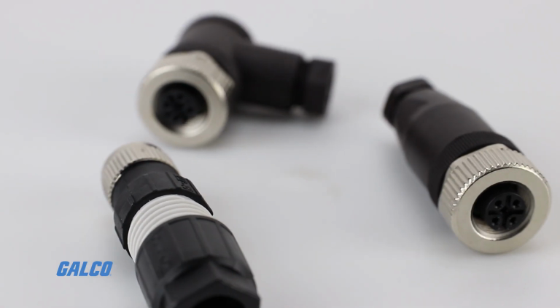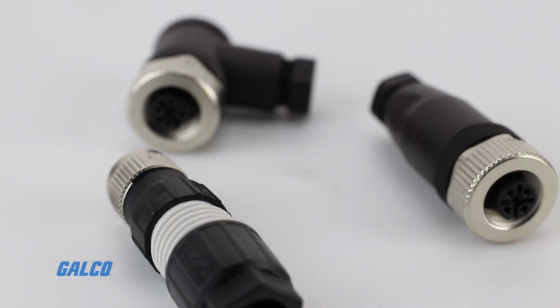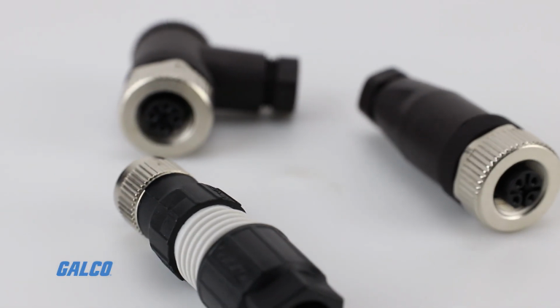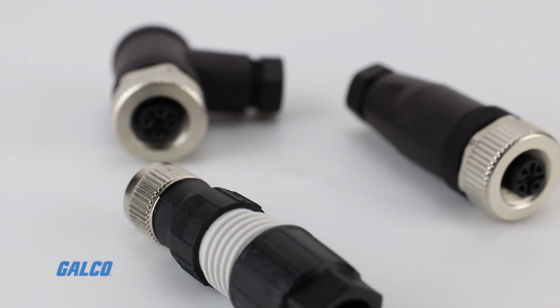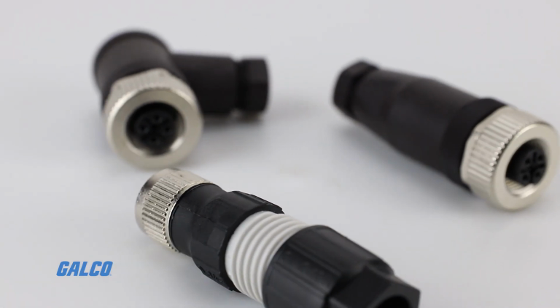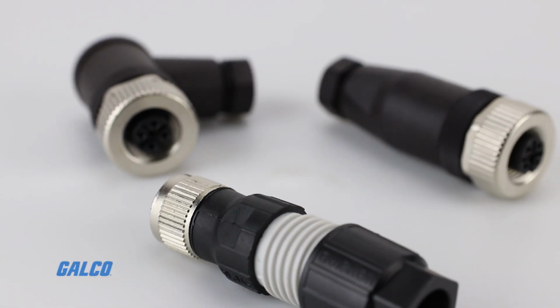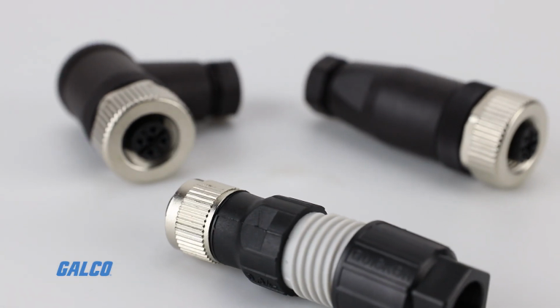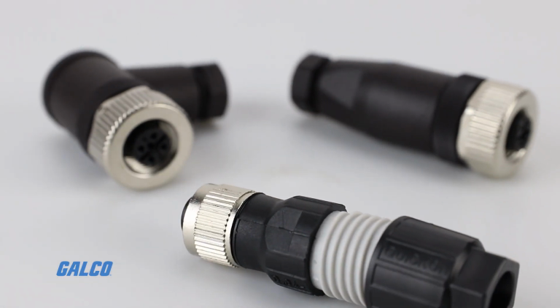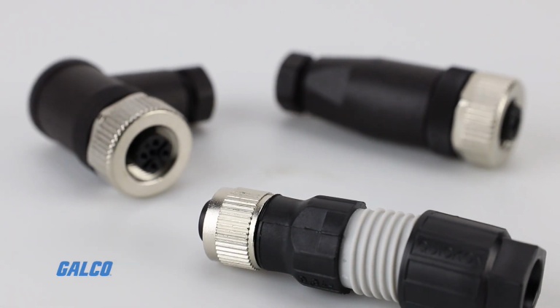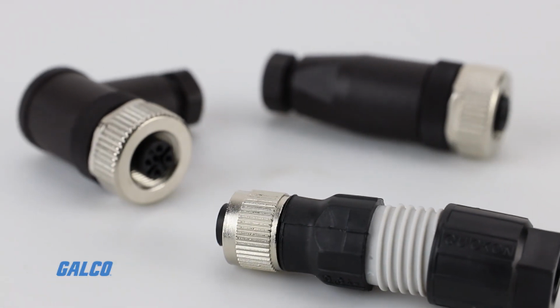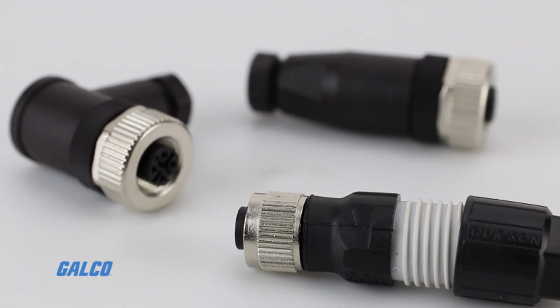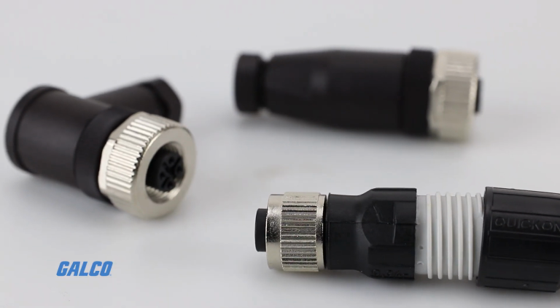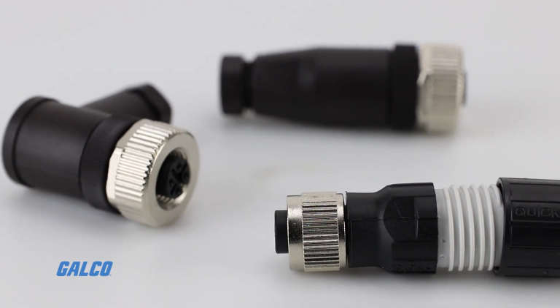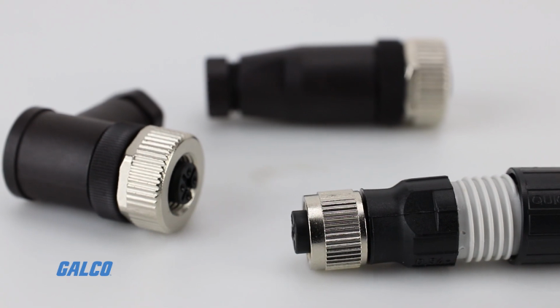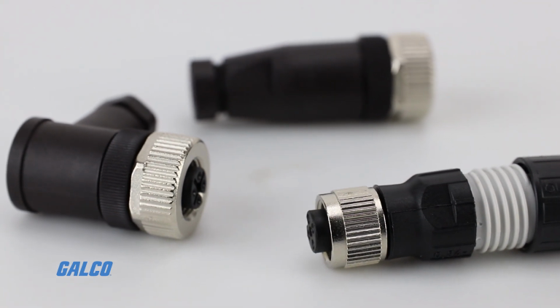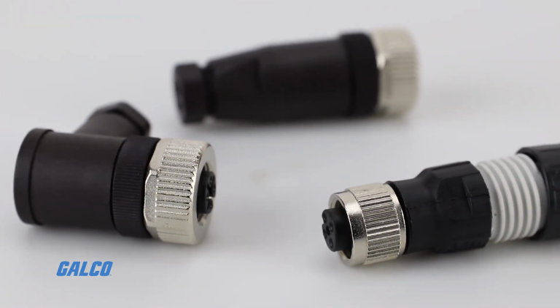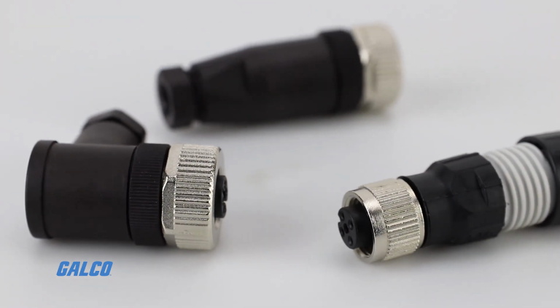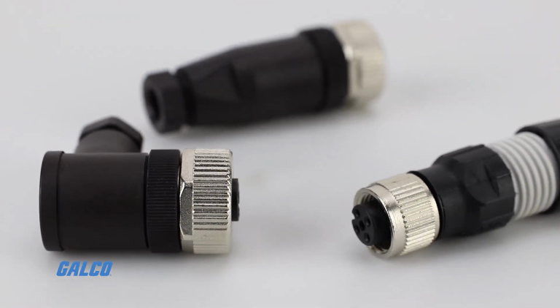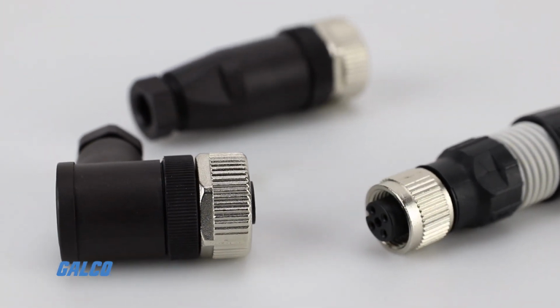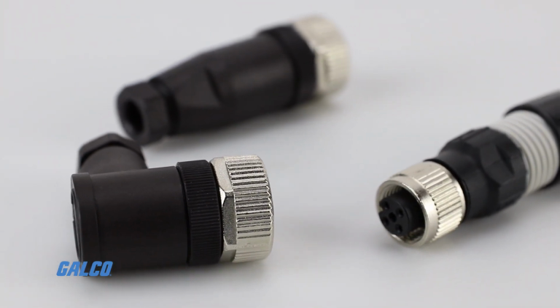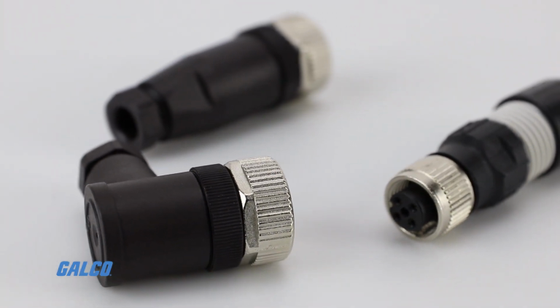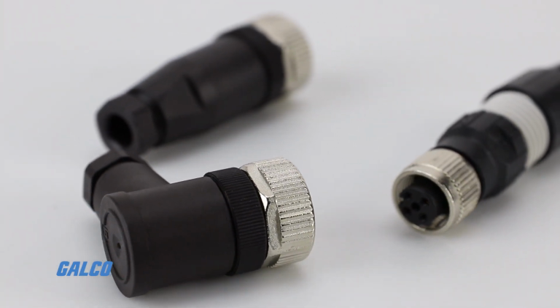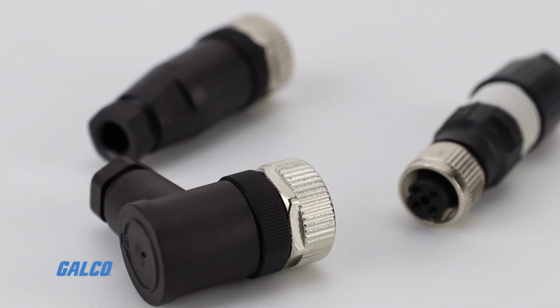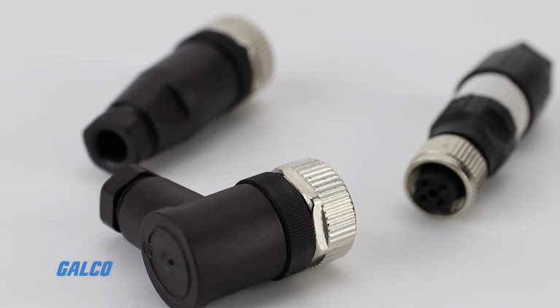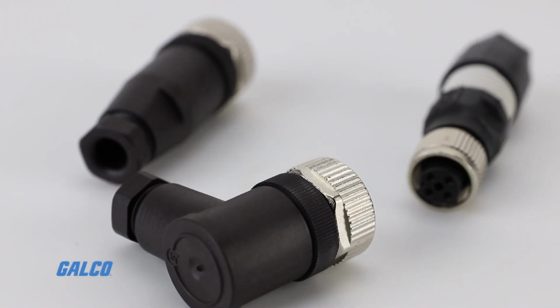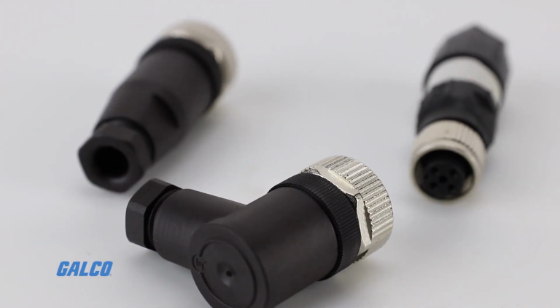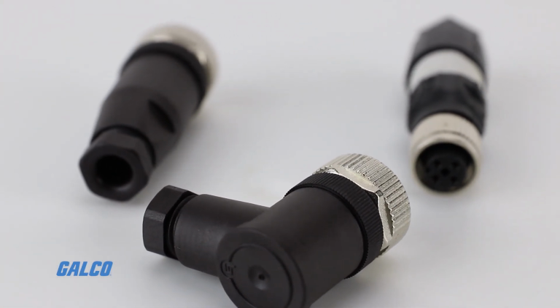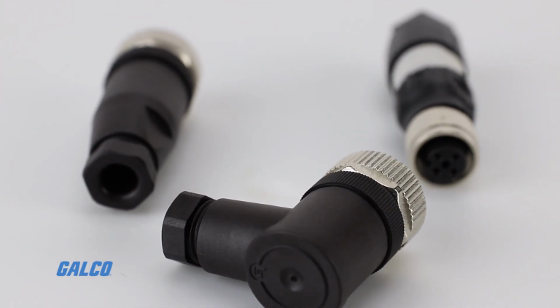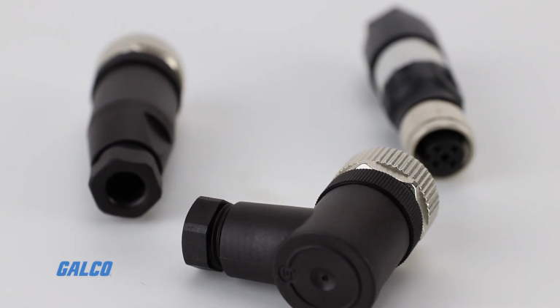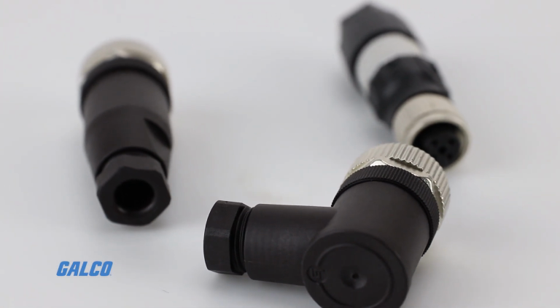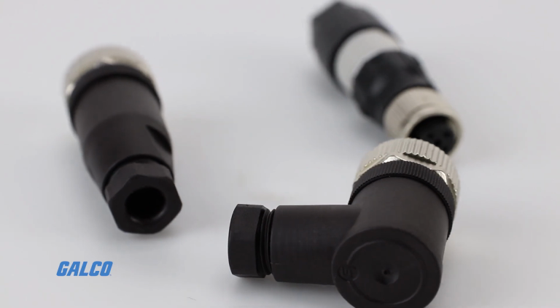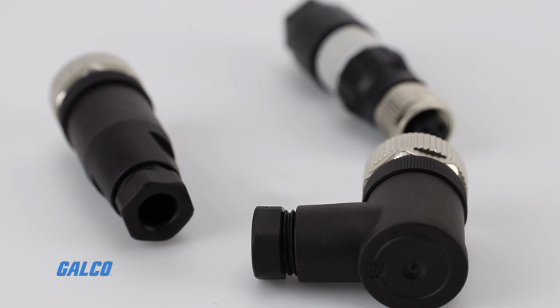Pepperl+Fuchs Field Sensor Plugs are a group of field connectors that allow users to quickly customize individual sensor actuator cables.